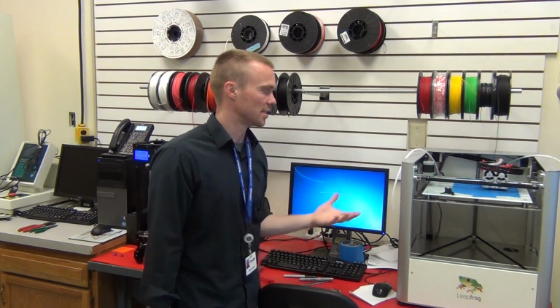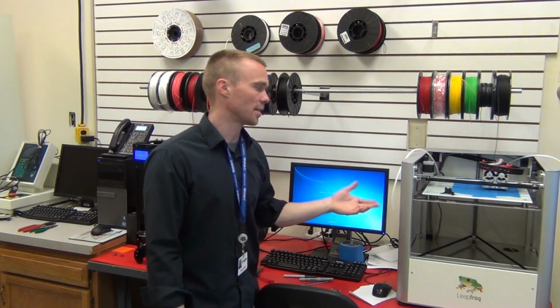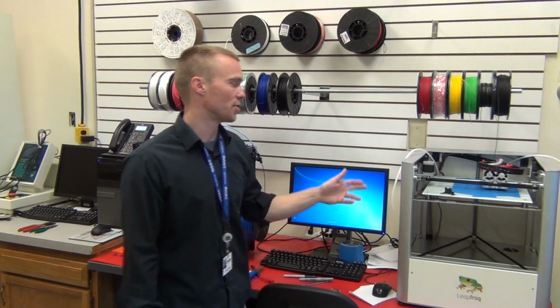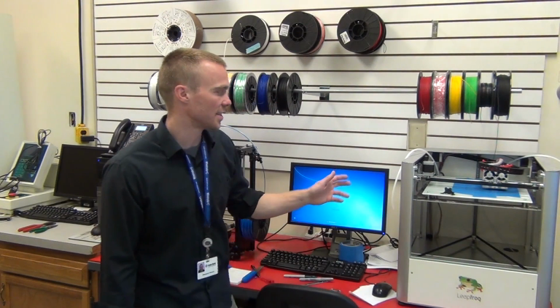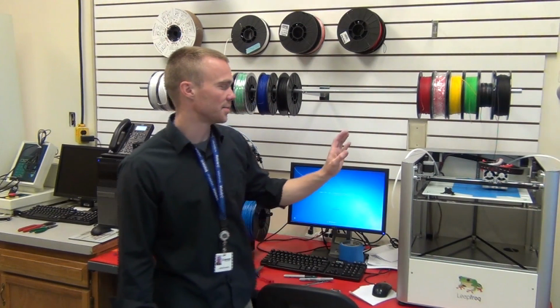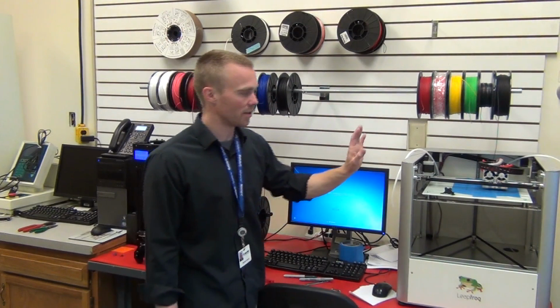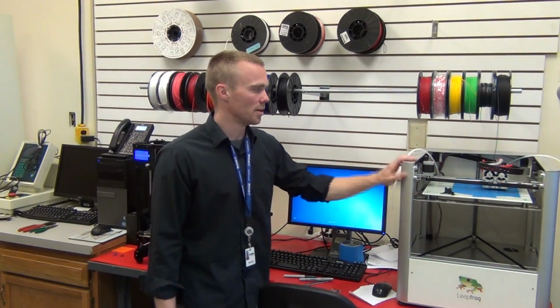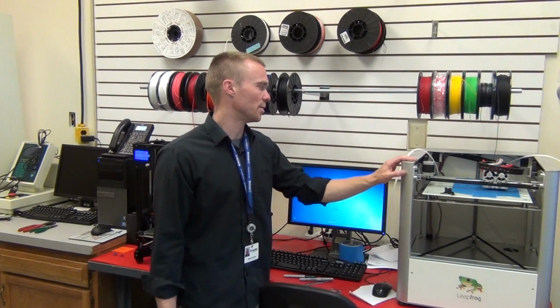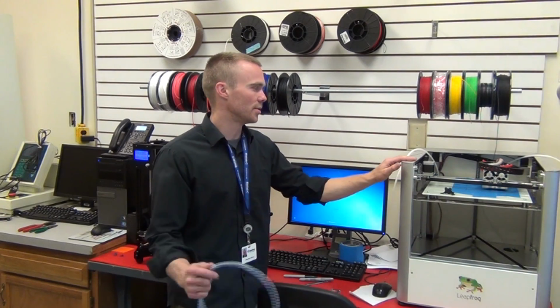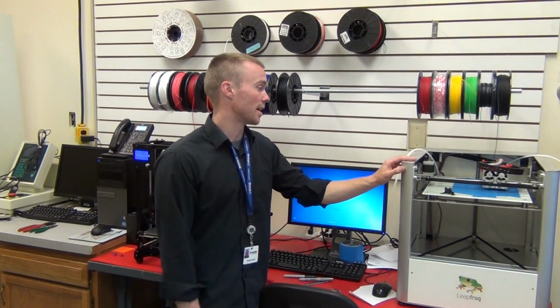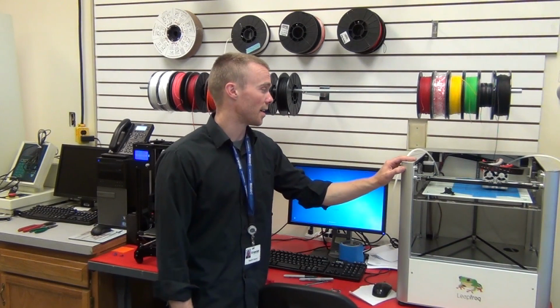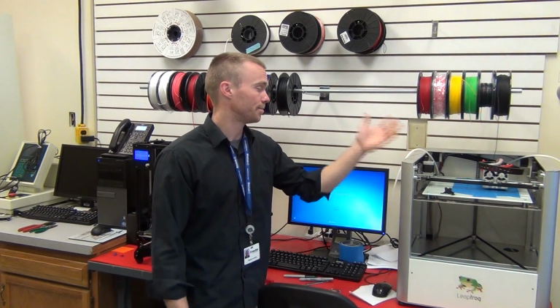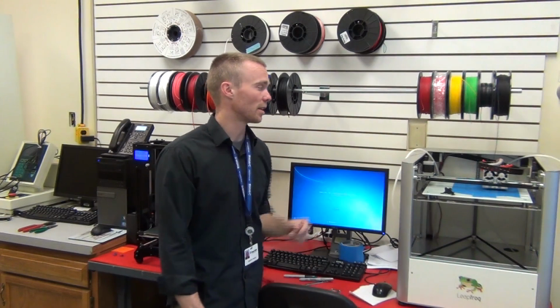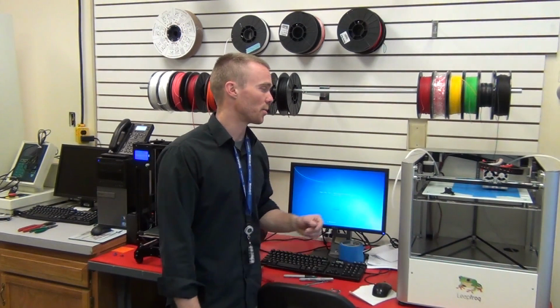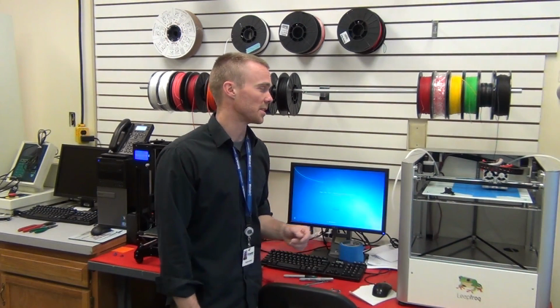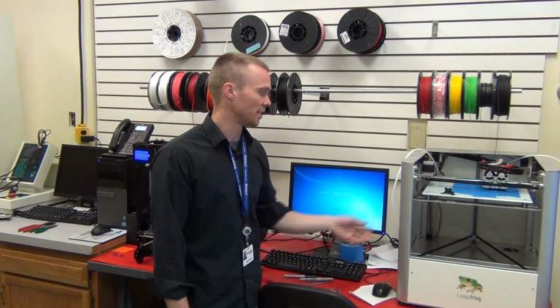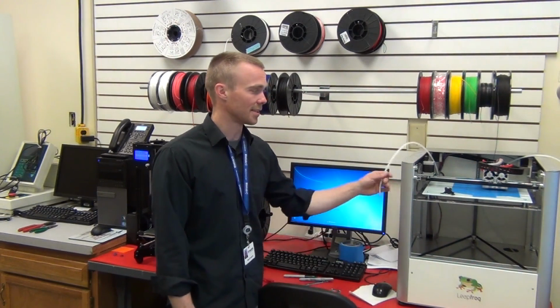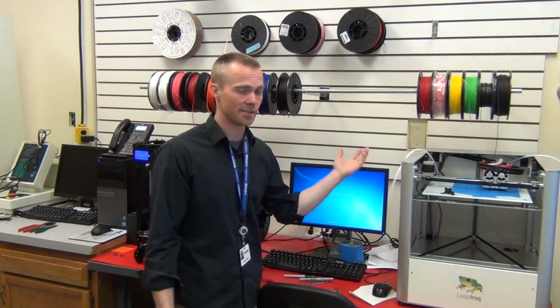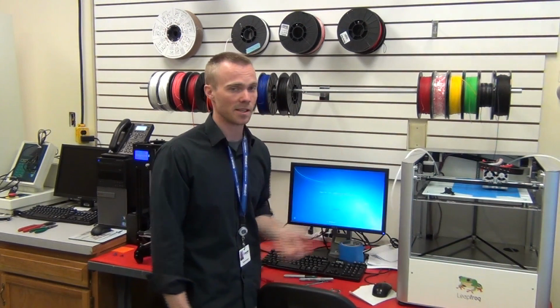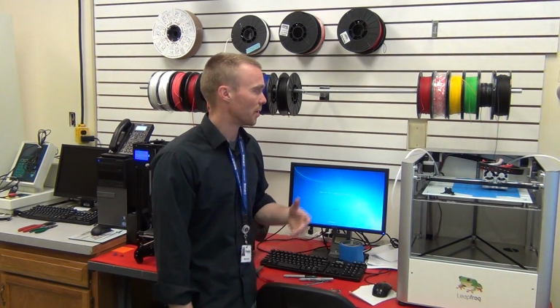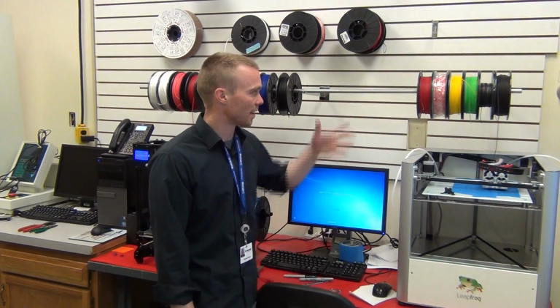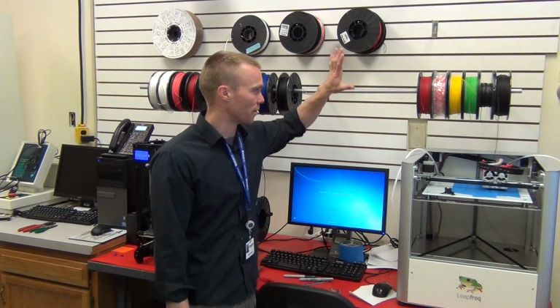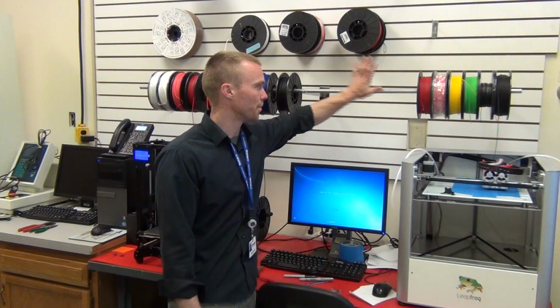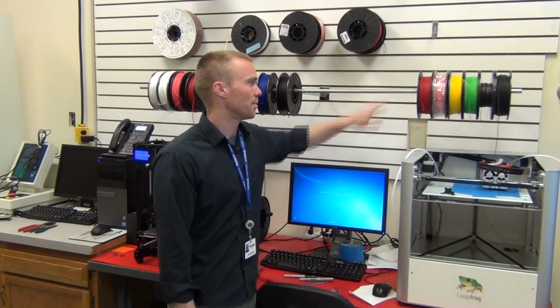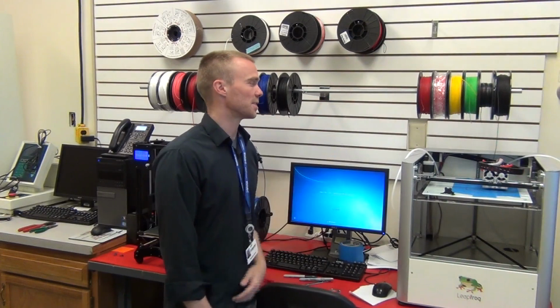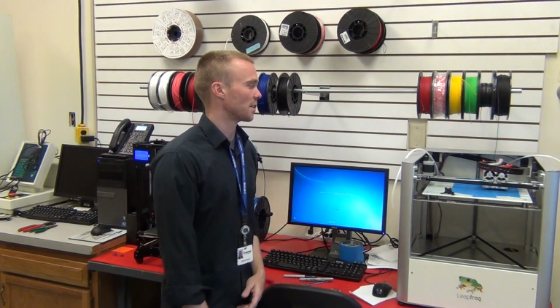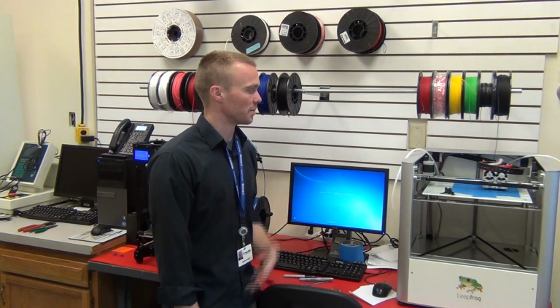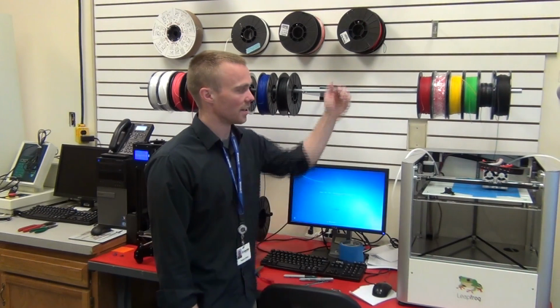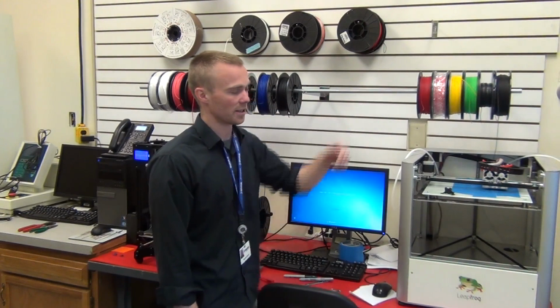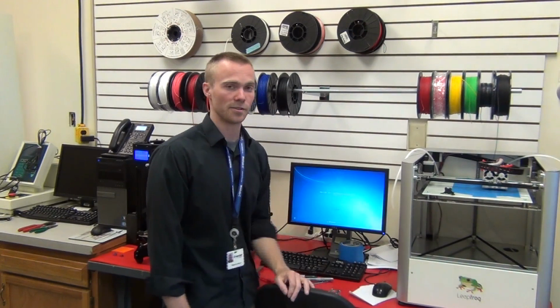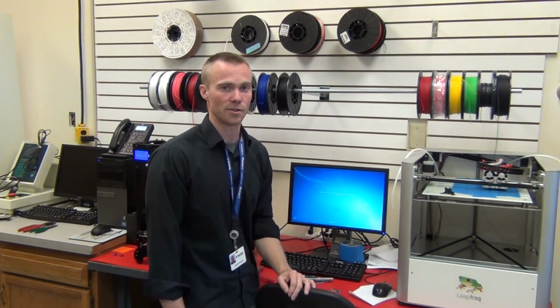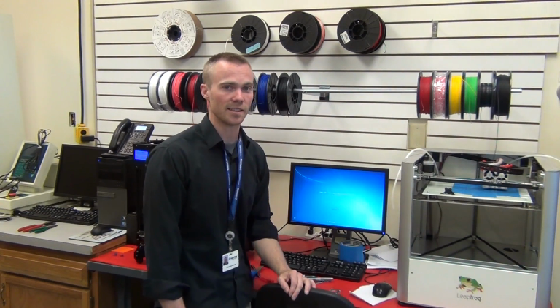We get a little bit more drag in this system, although we do get reliable prints from this machine using the guide tubes. But we still opt for putting the spools up above the machine and allowing it to feed directly in.